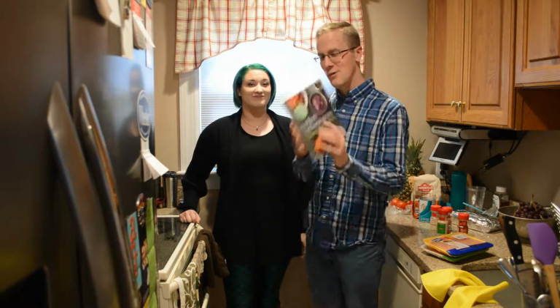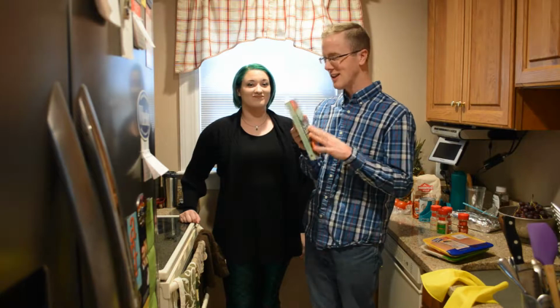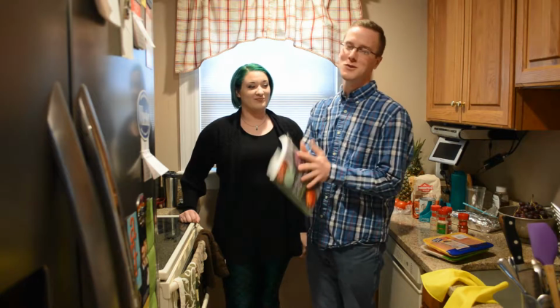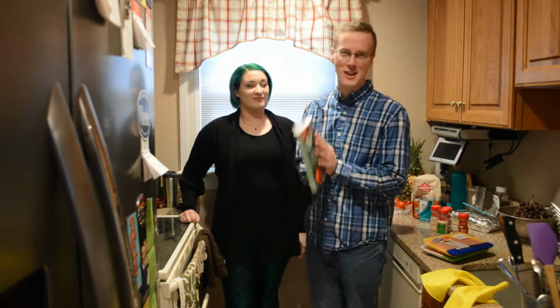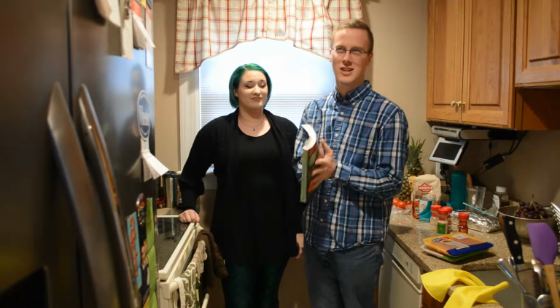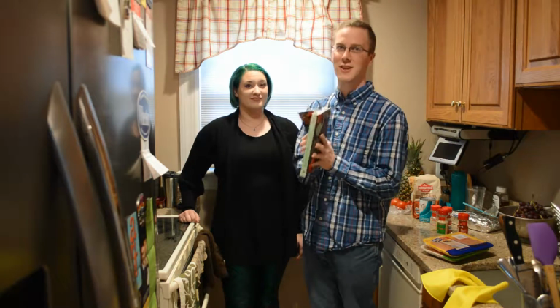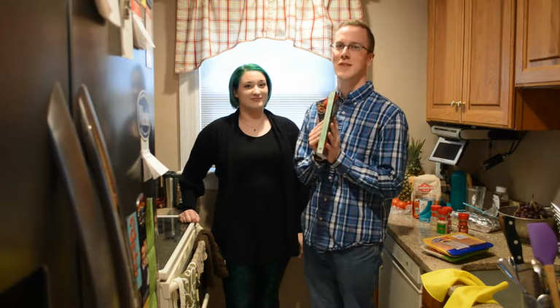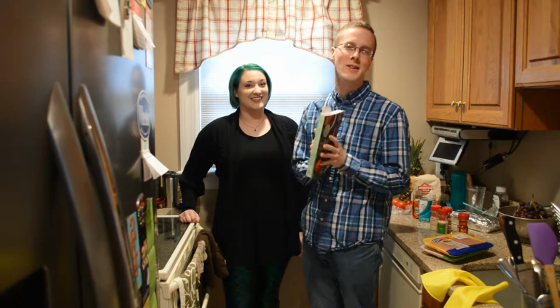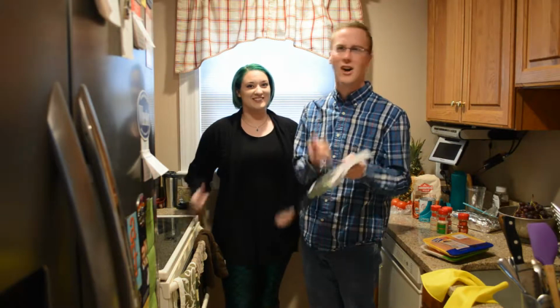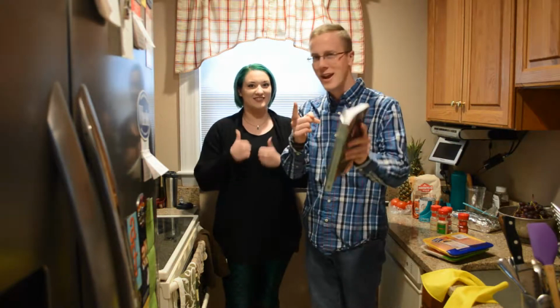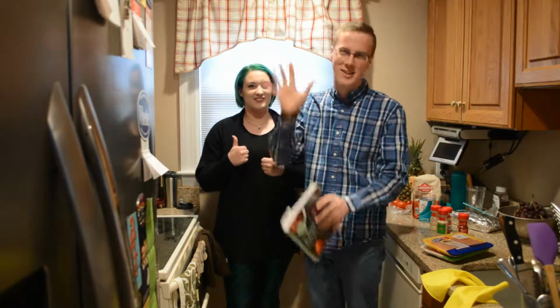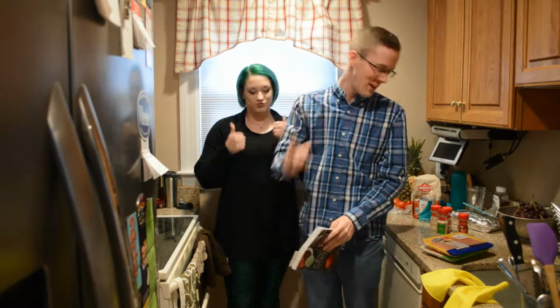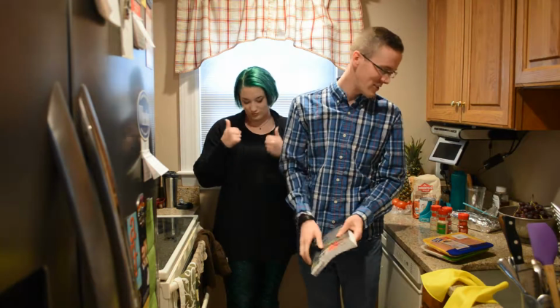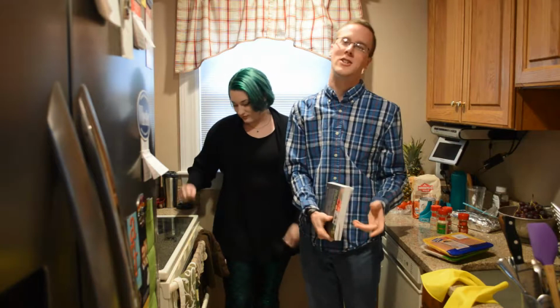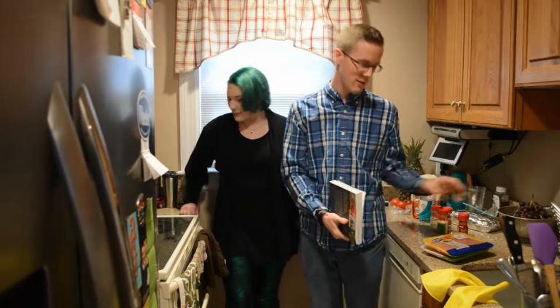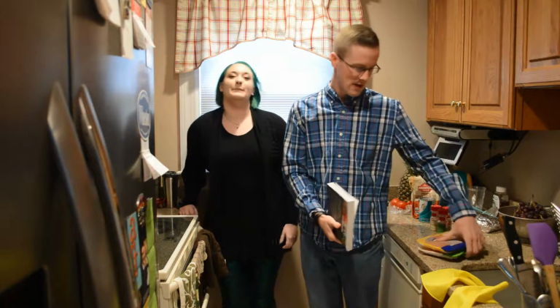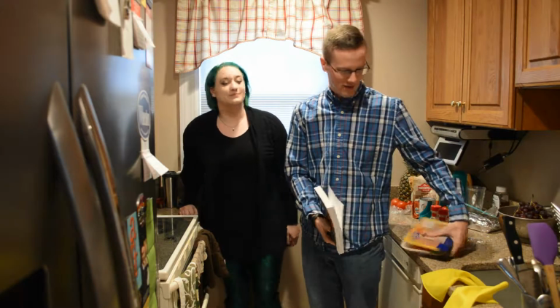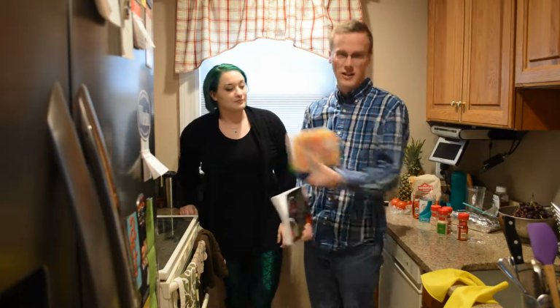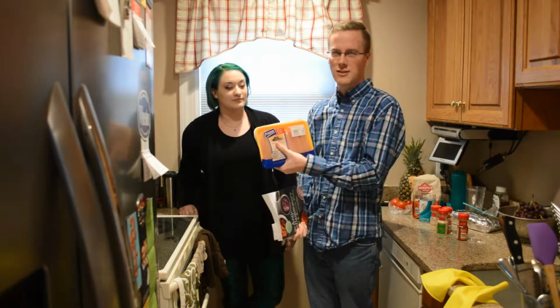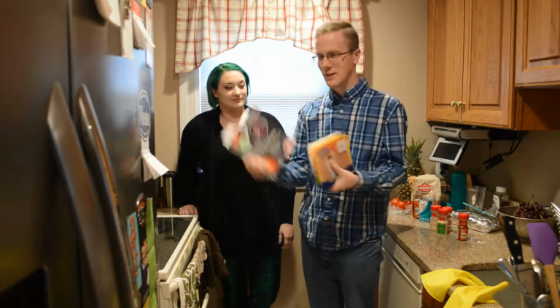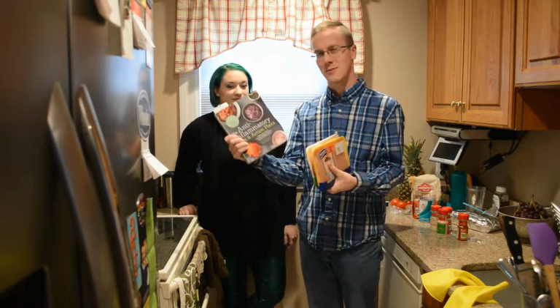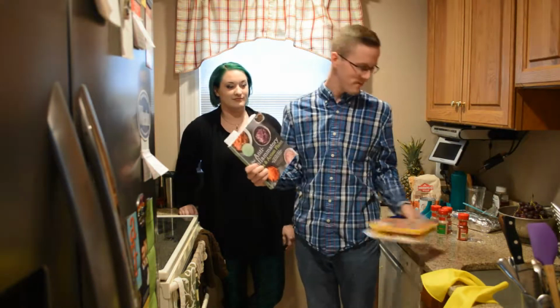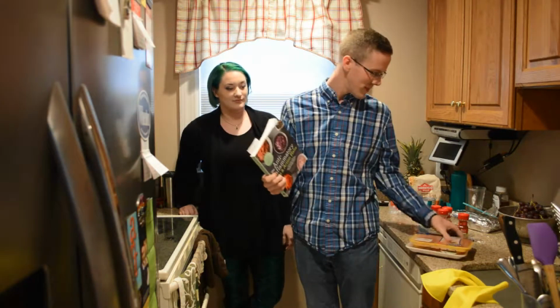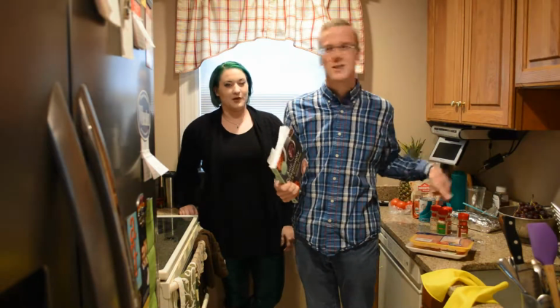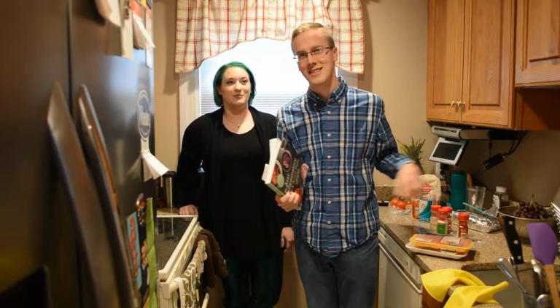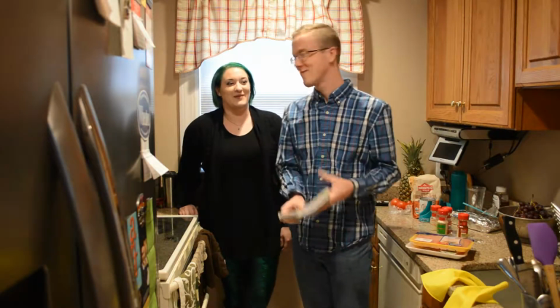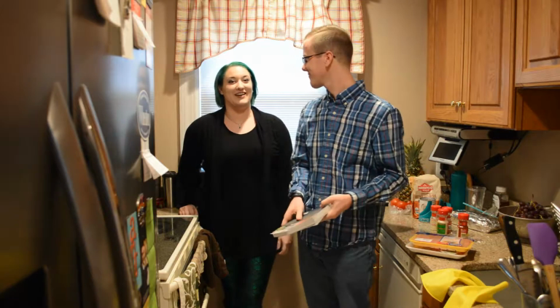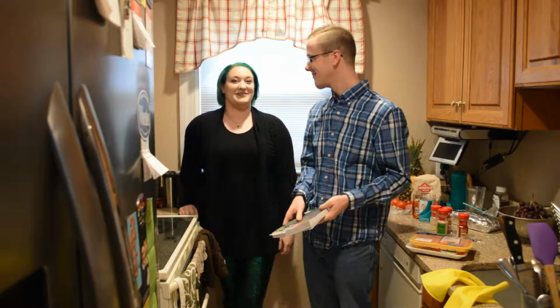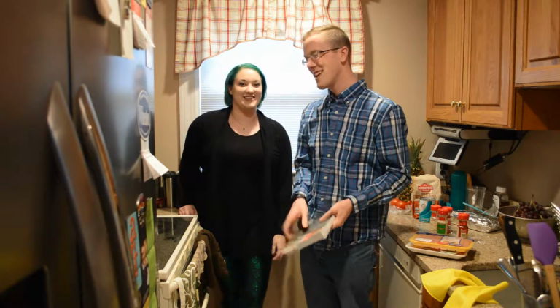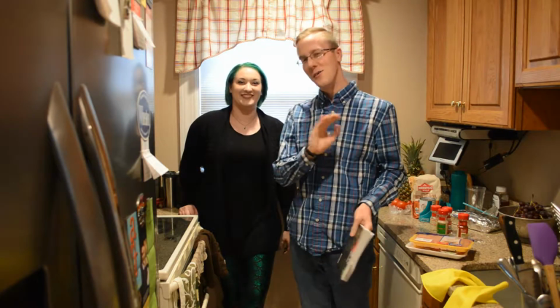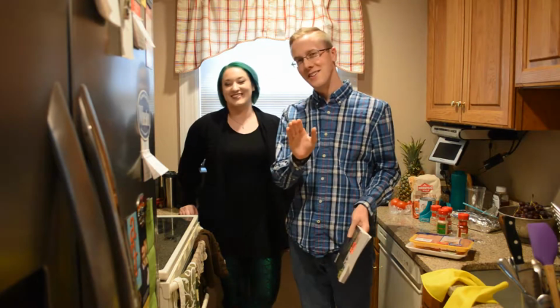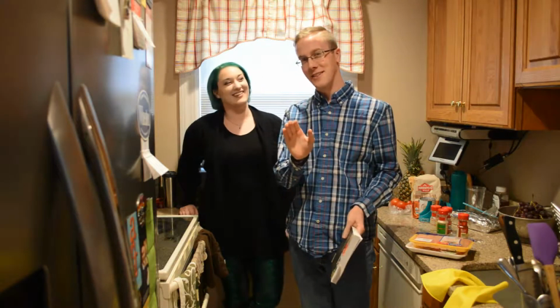We're making gluten-free chicken fingers with honey mustard. Homemade everything — homemade honey mustard, homemade chicken fingers. We got the chicken strips, we got the recipe, we got spices. We're going to try not to mess this up. Hopefully we don't screw it up.